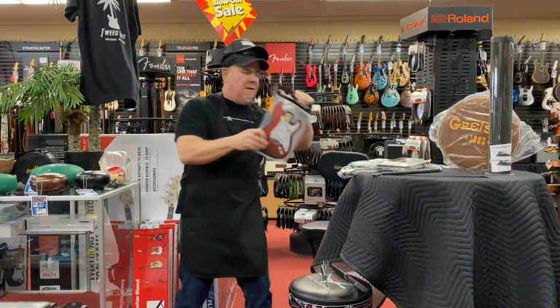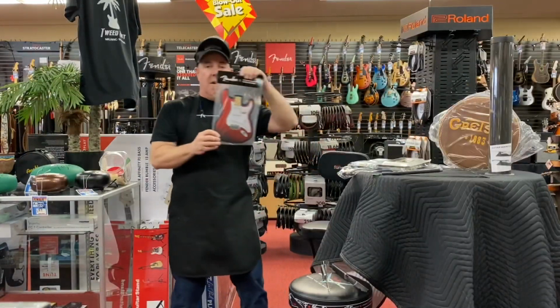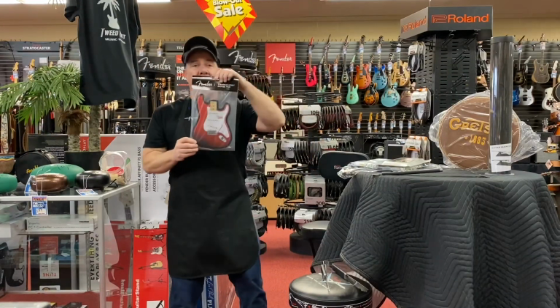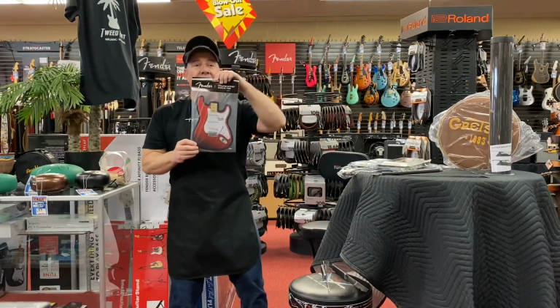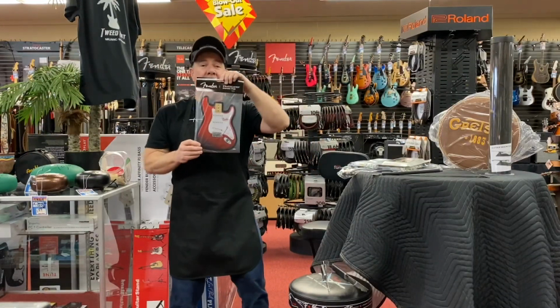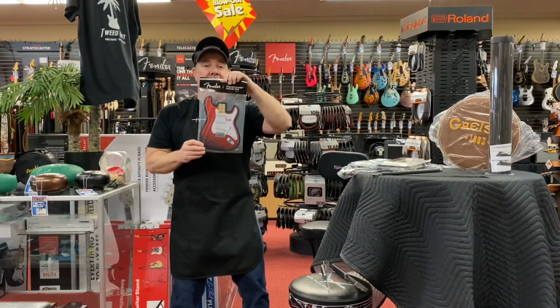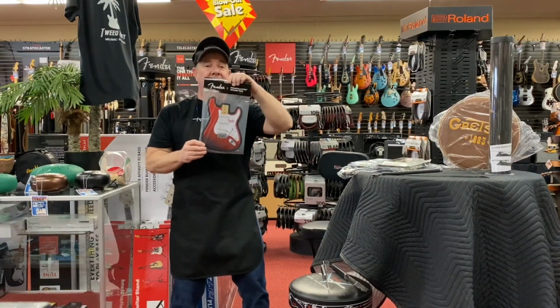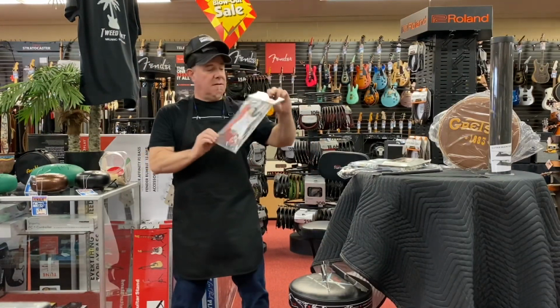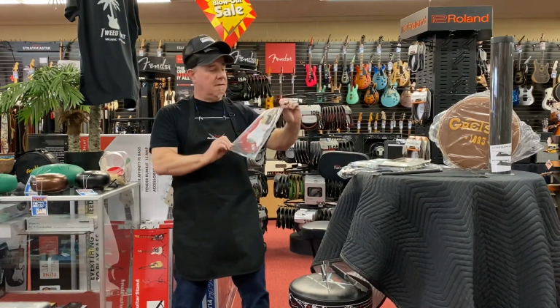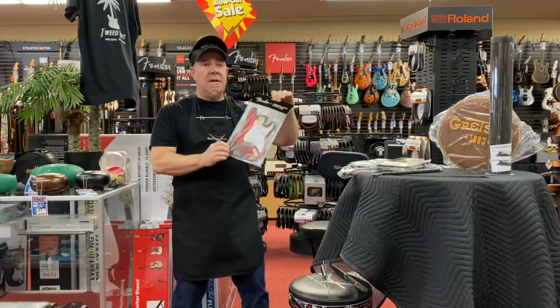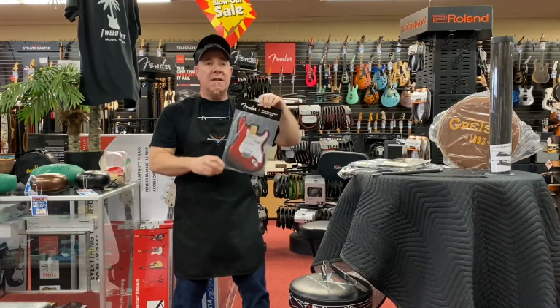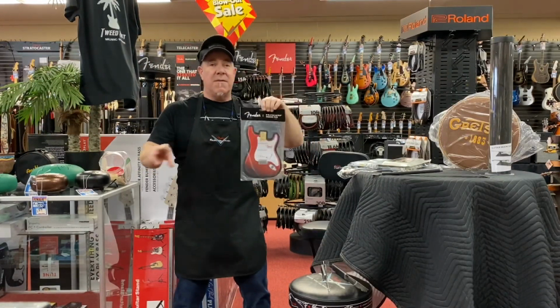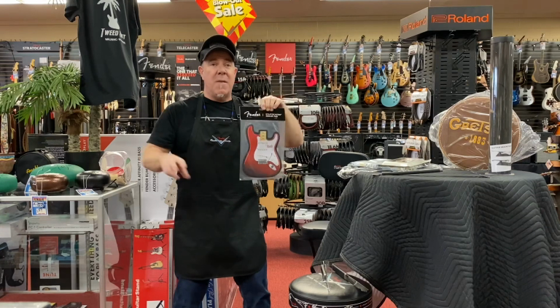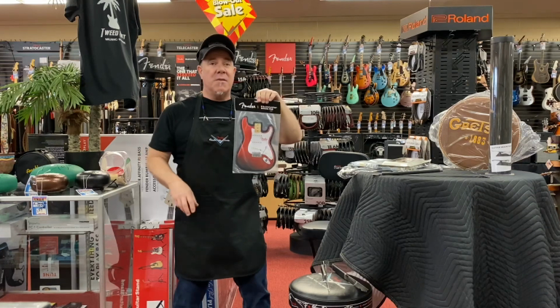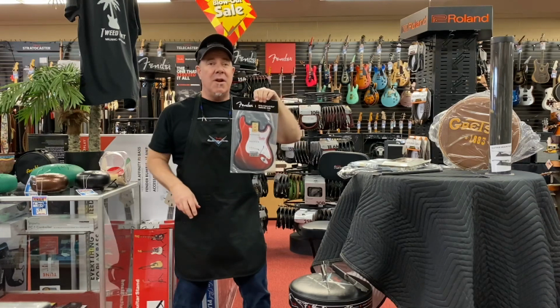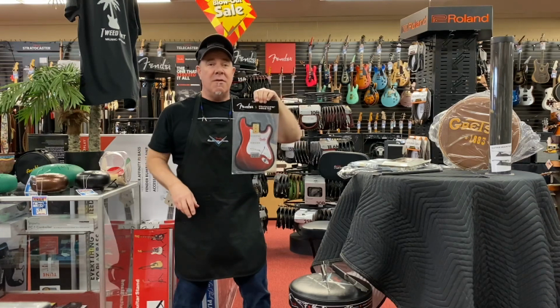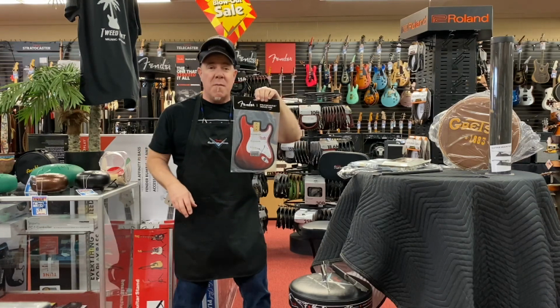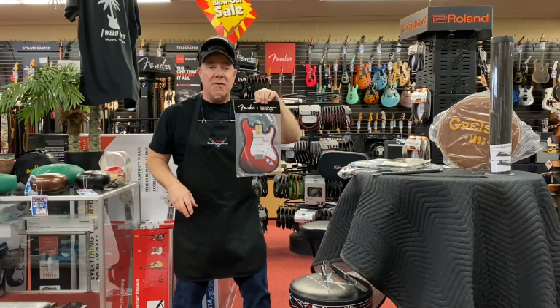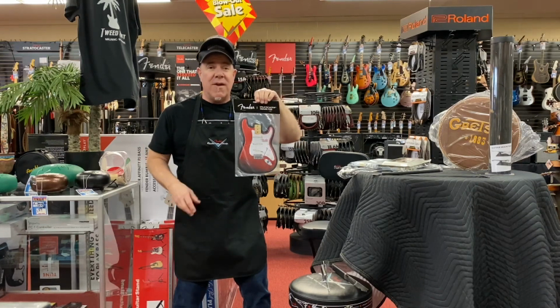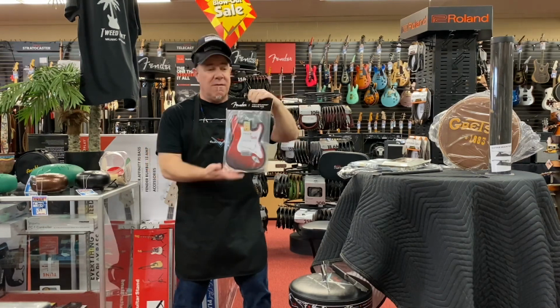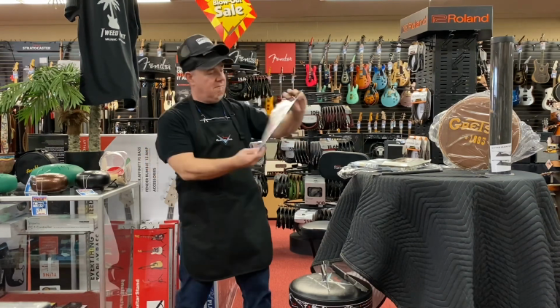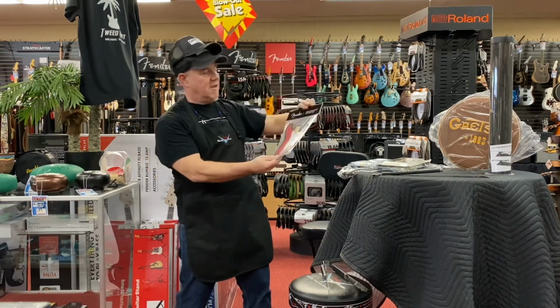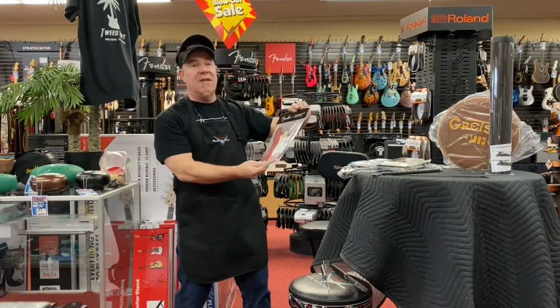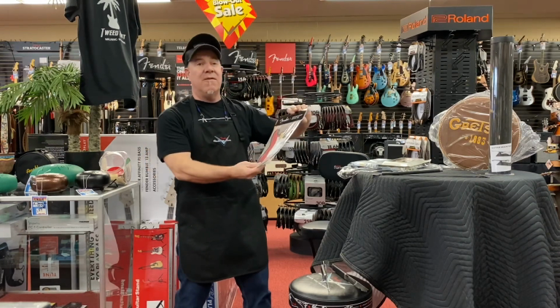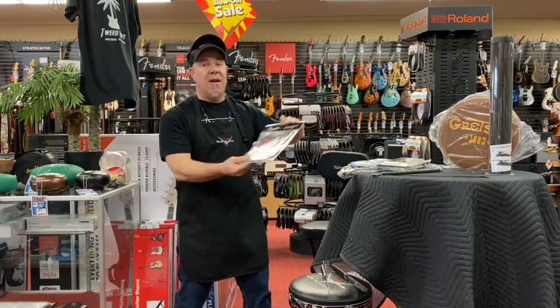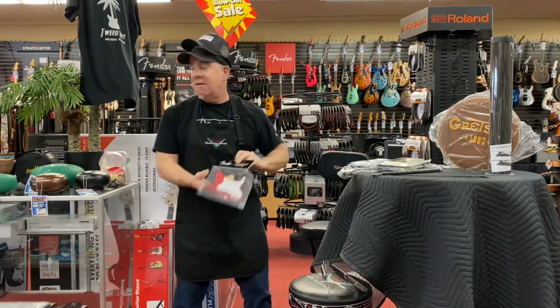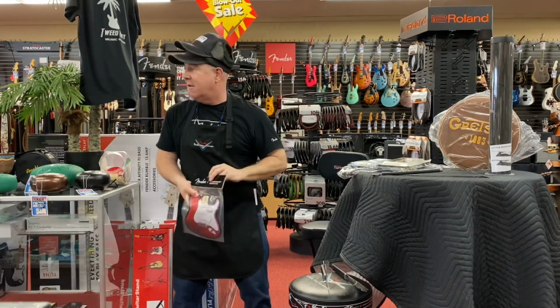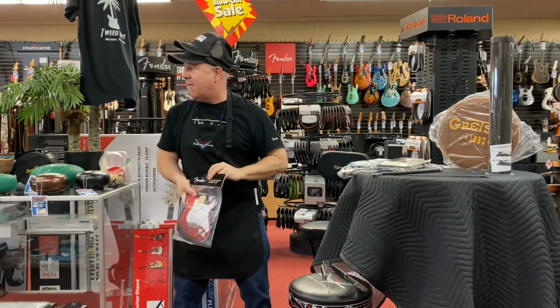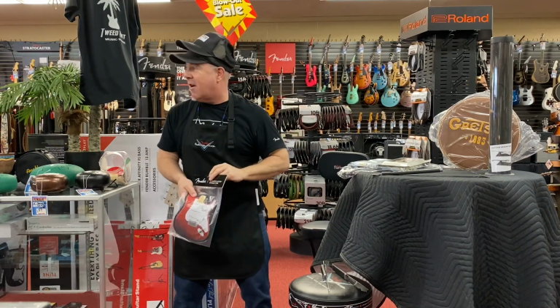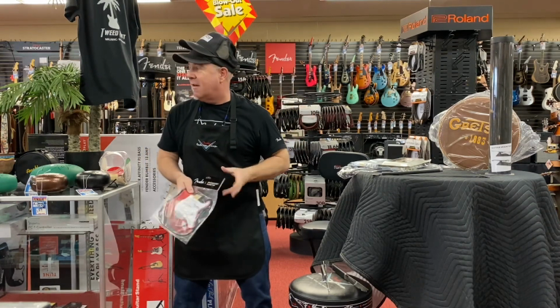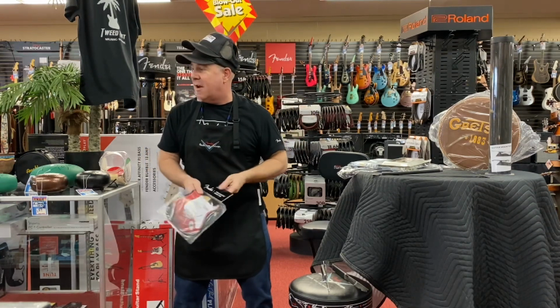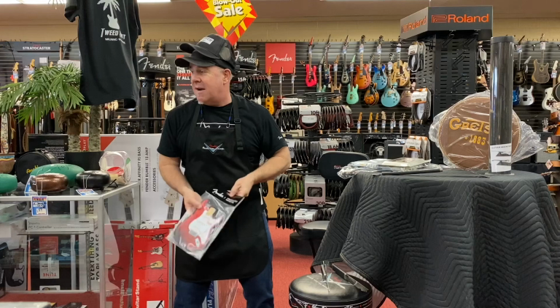How about a Fender mouse pad? Got something for your mouse to put it on? Reminds you of Fender? This is the thing for you. Jeff Clark, come on down.